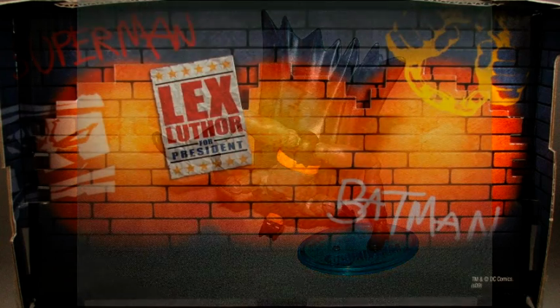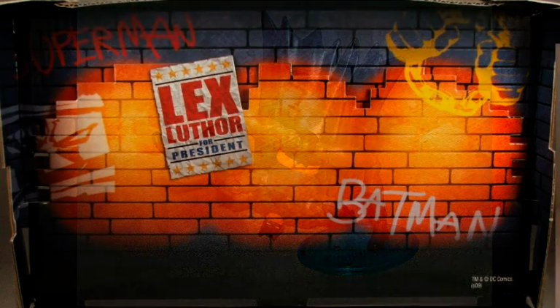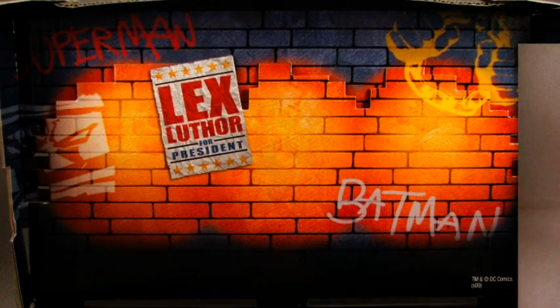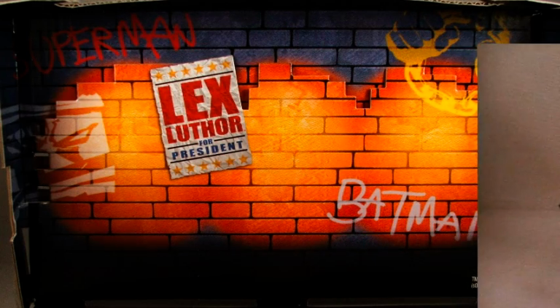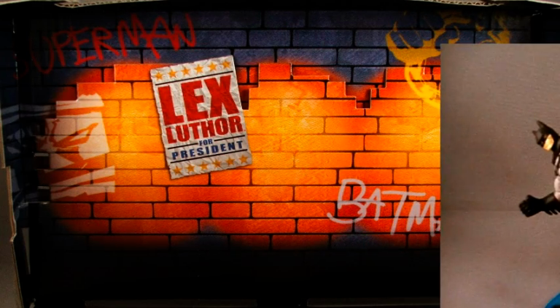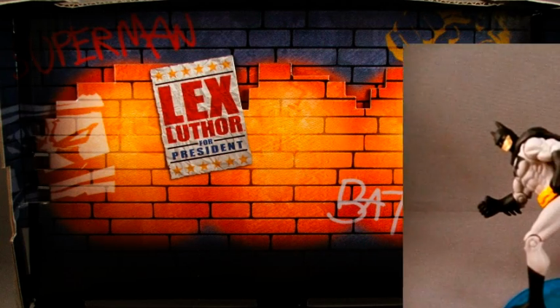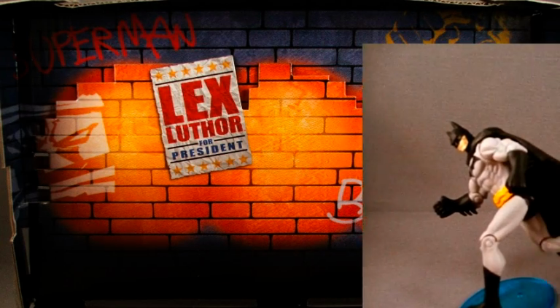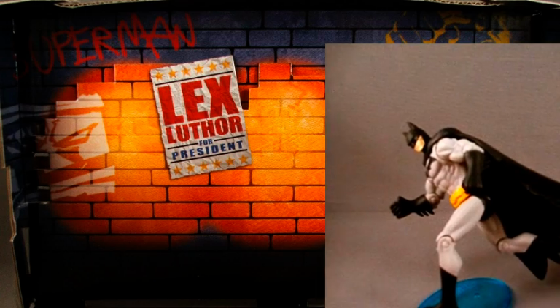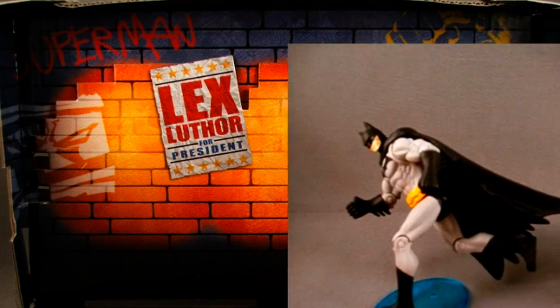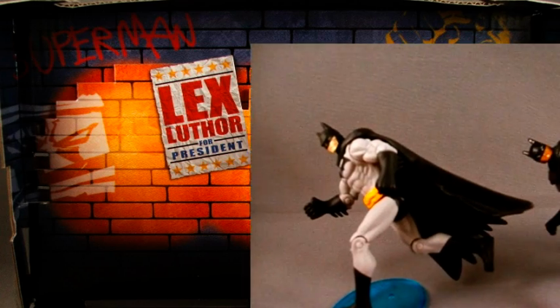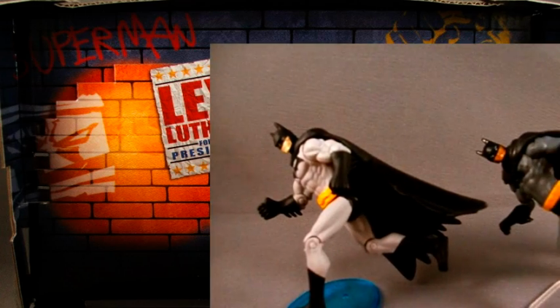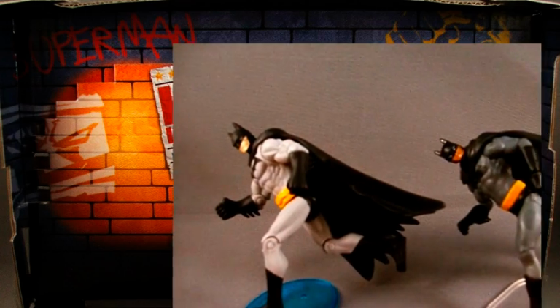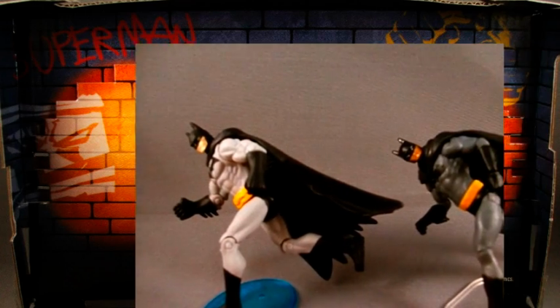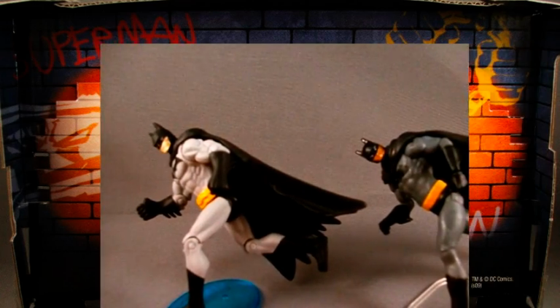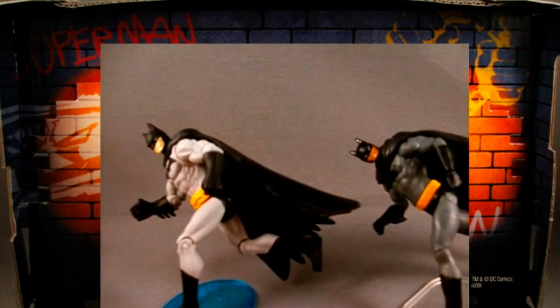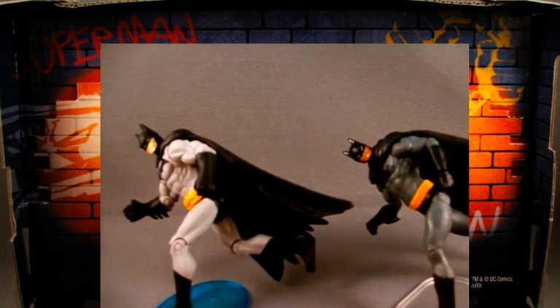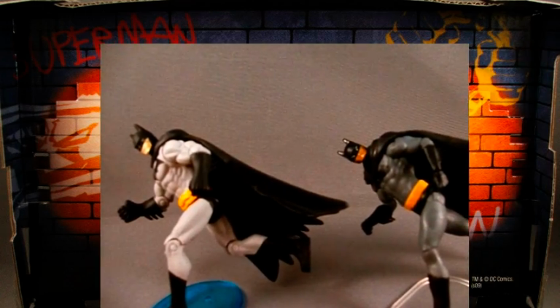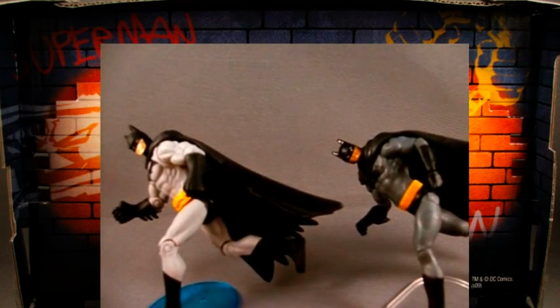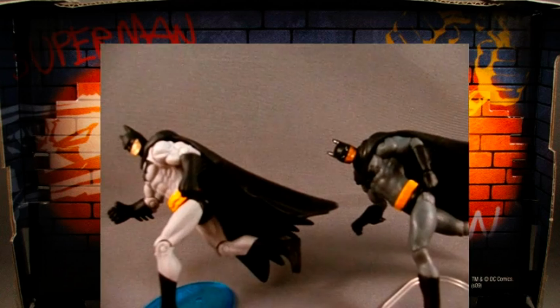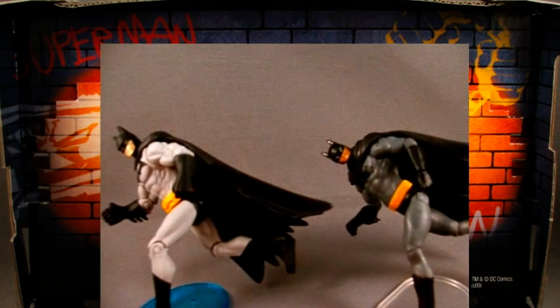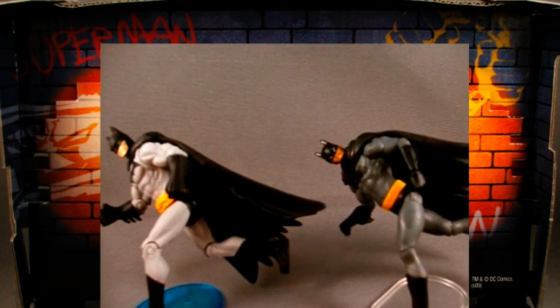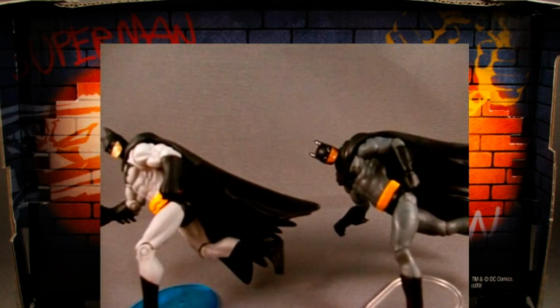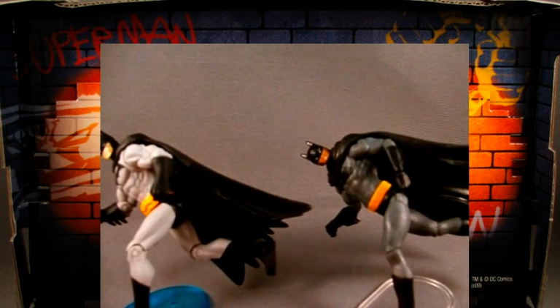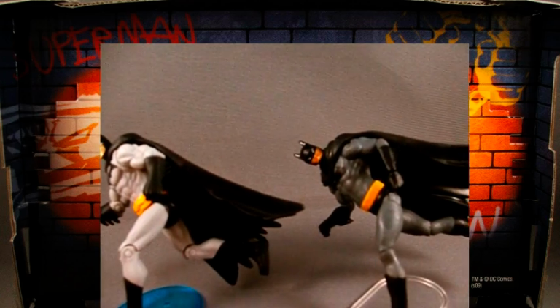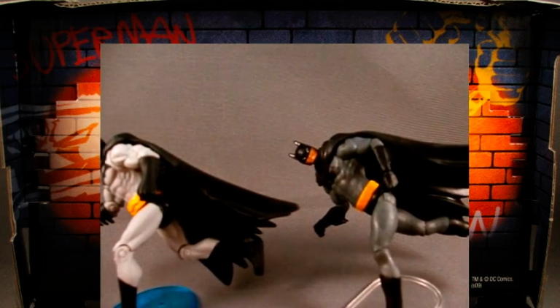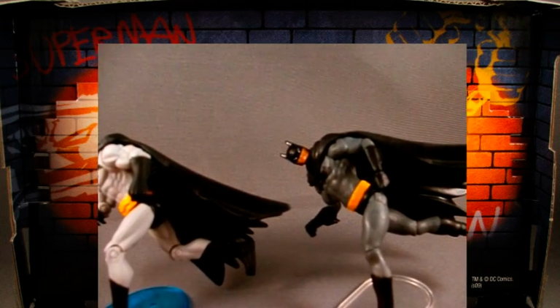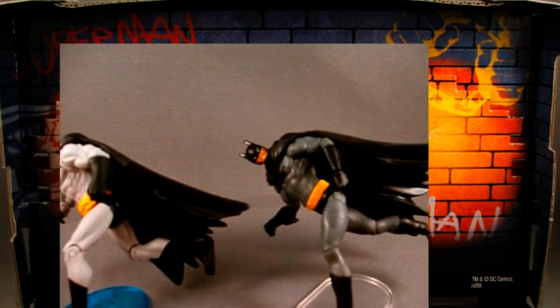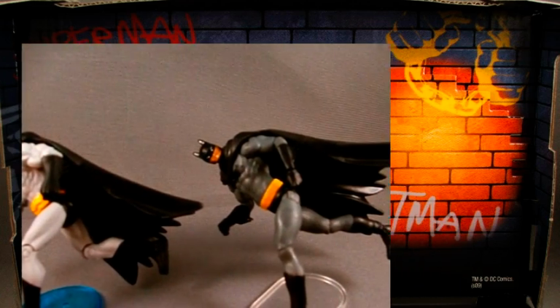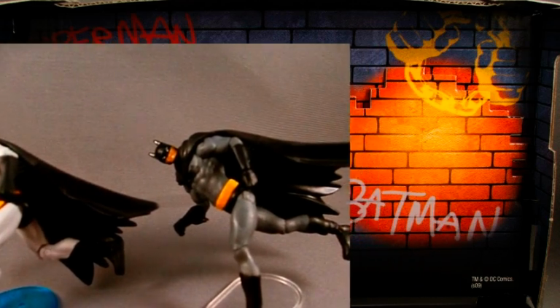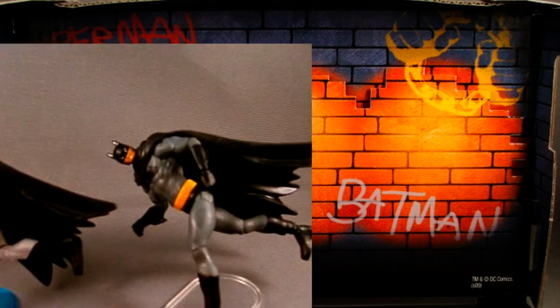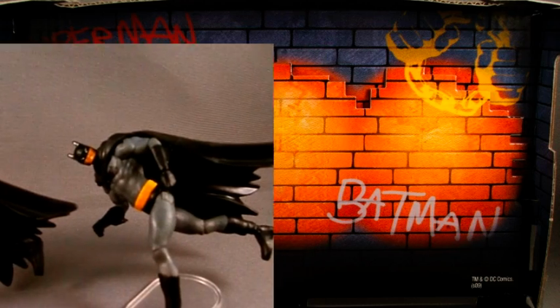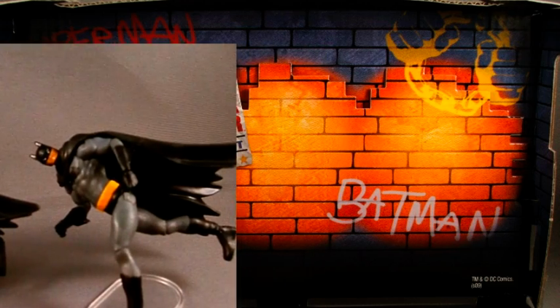If you're looking for any drawback from these new style of figures, I guess you could say that the articulation allows them to be posed in such a way that it's easy to knock them off balance. So if you're going to want to pose them in some of these crazy shapes, figure stands are a must.